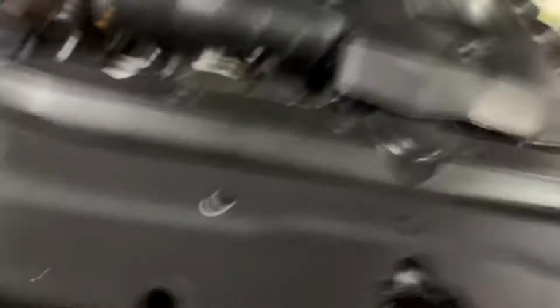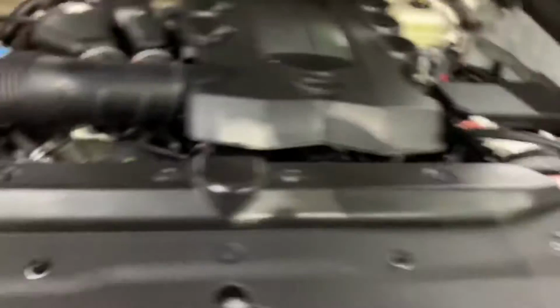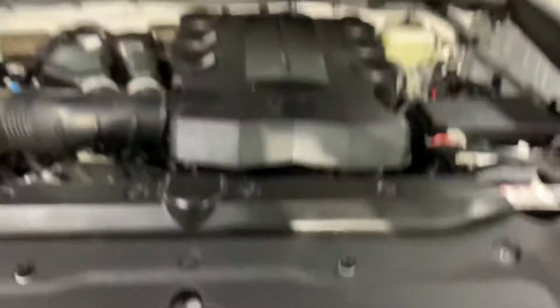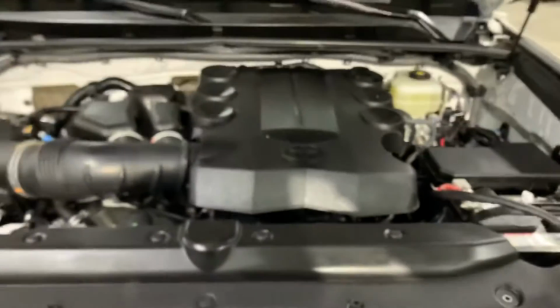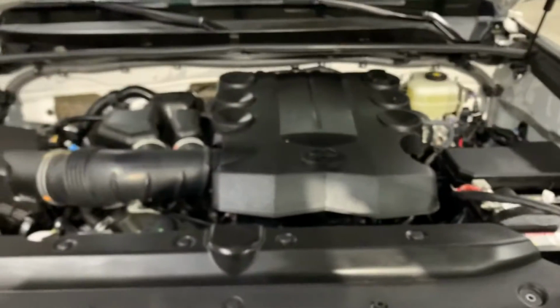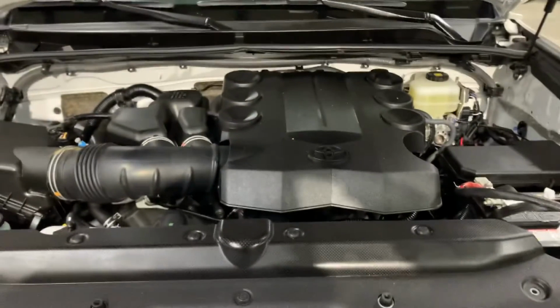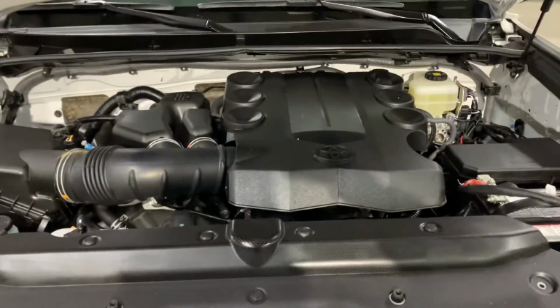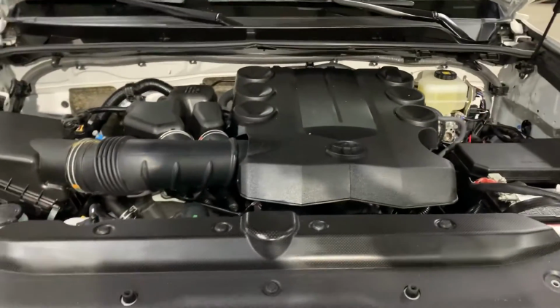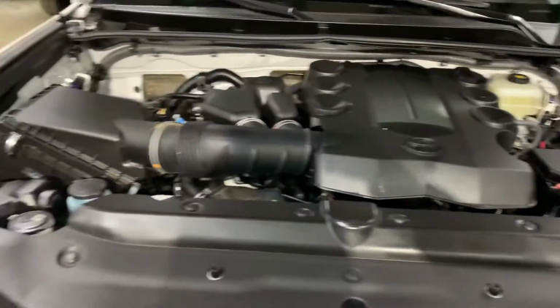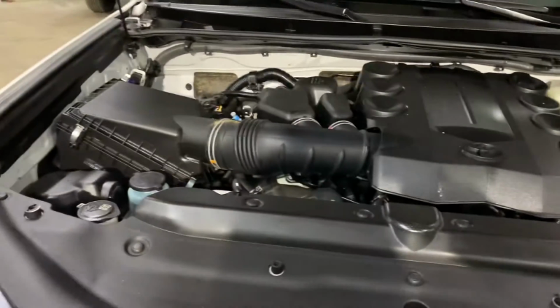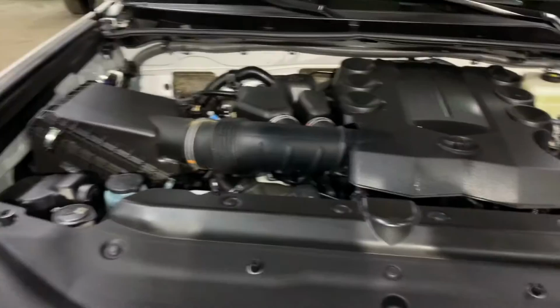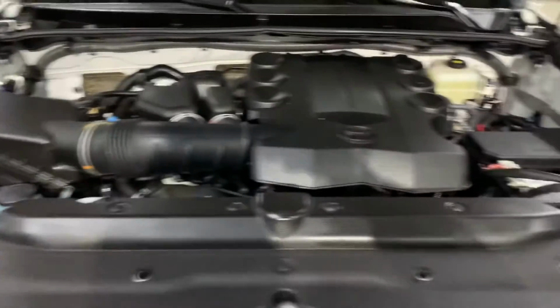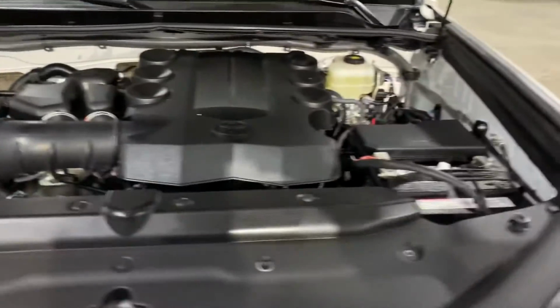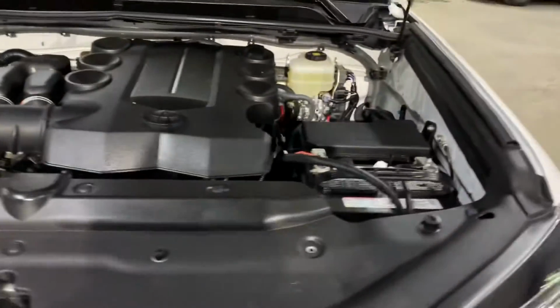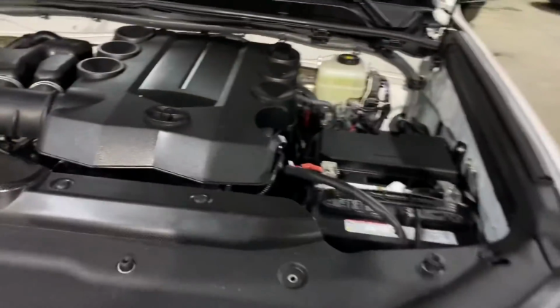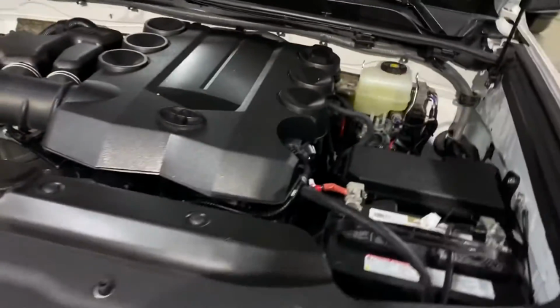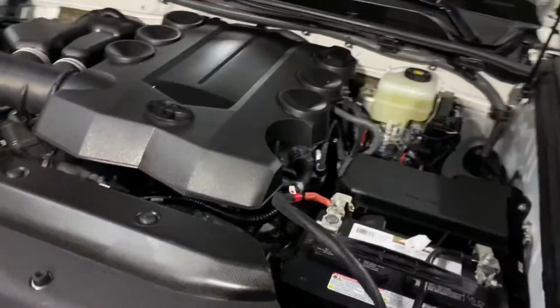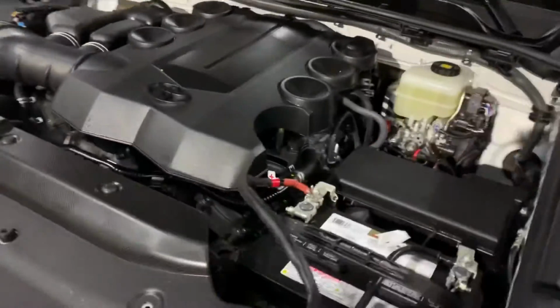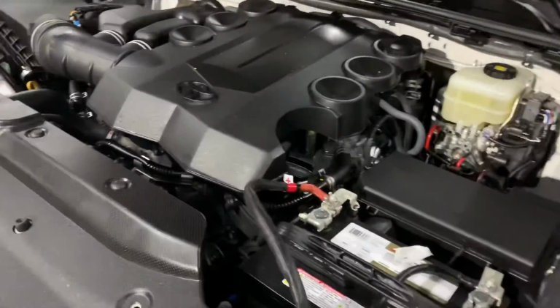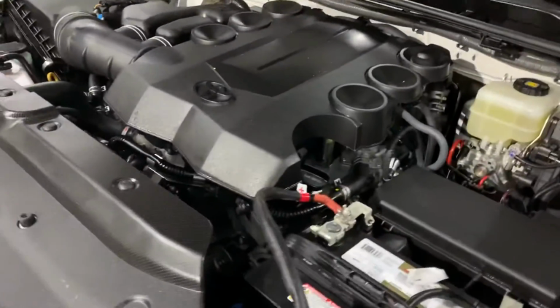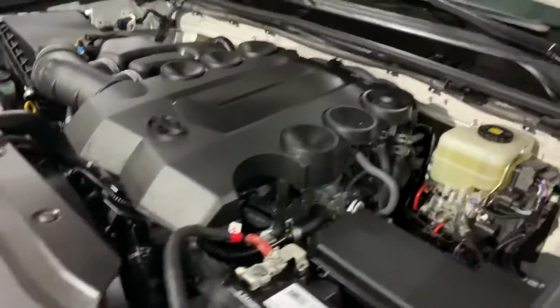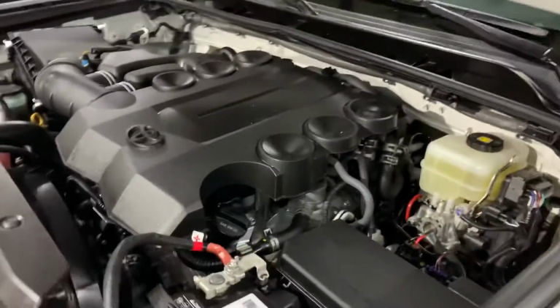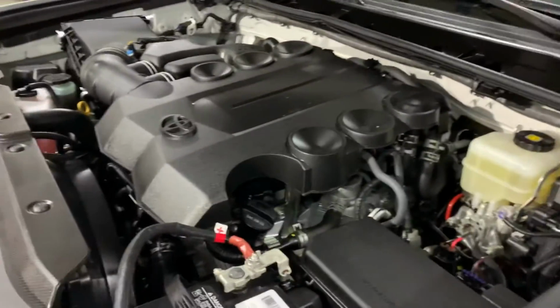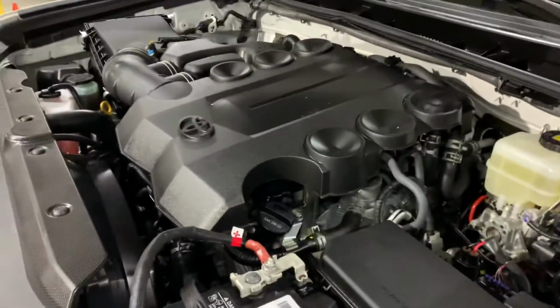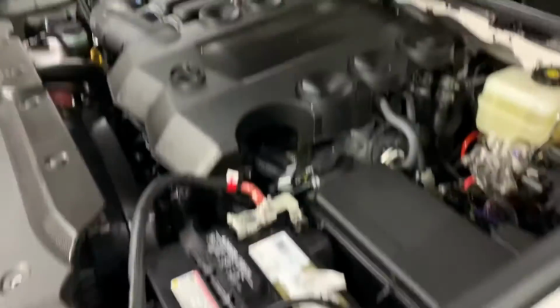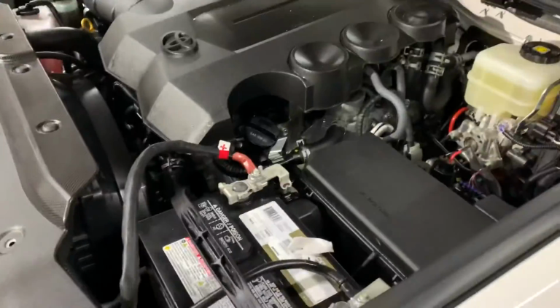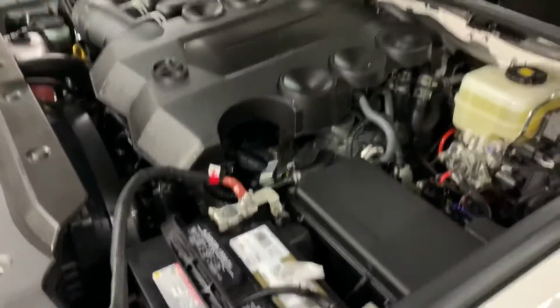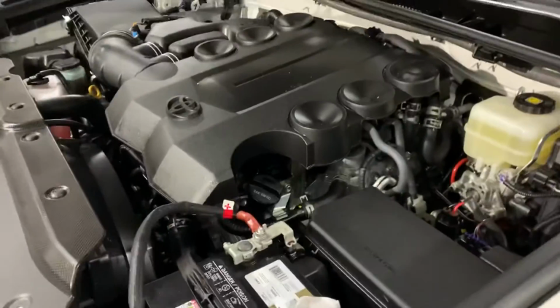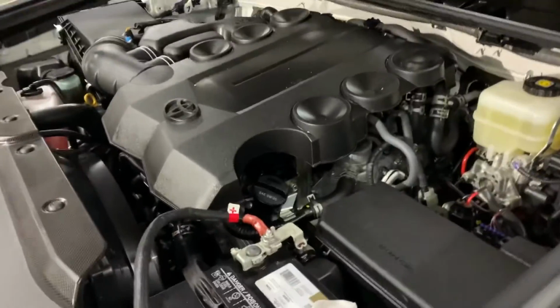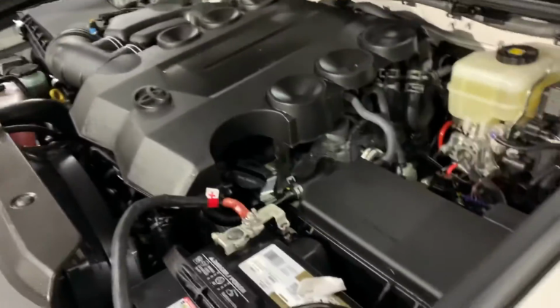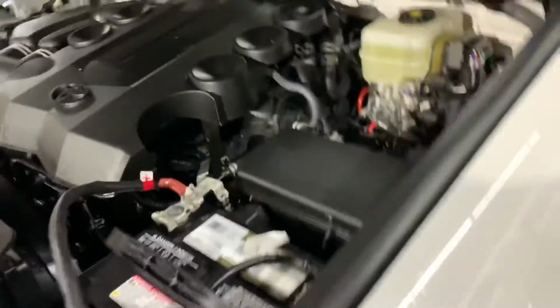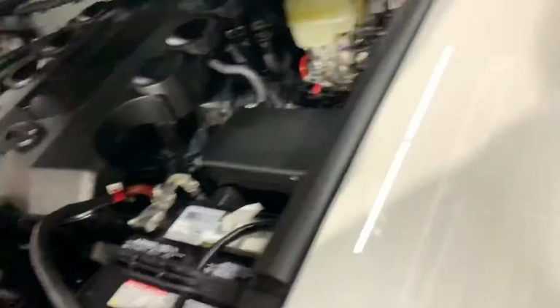The engine is going to be detailed. Most importantly, as you guys heard, it starts right up with no hesitation. You can always come and check it out yourself and take it on a test drive.